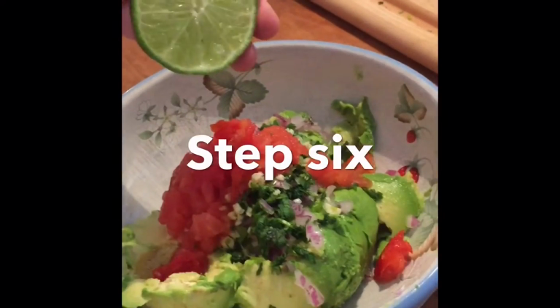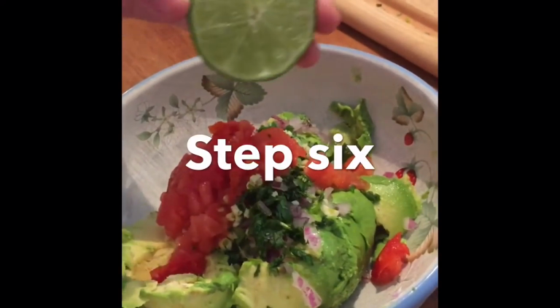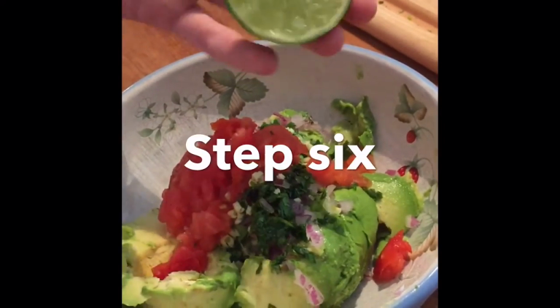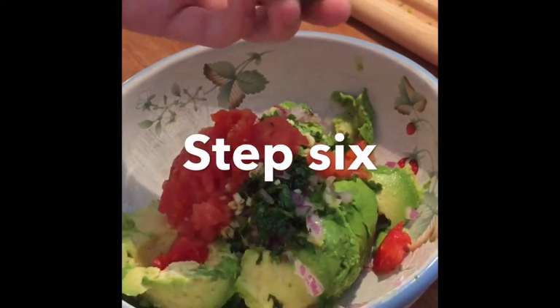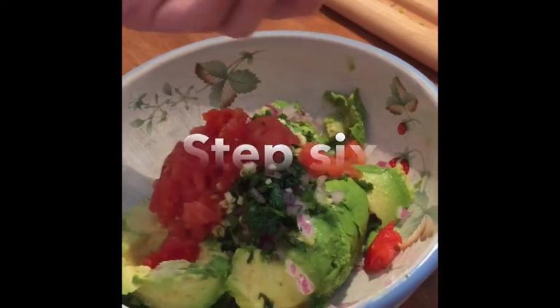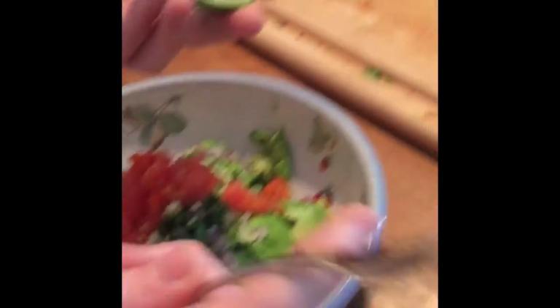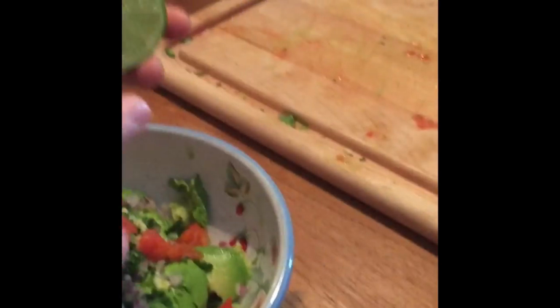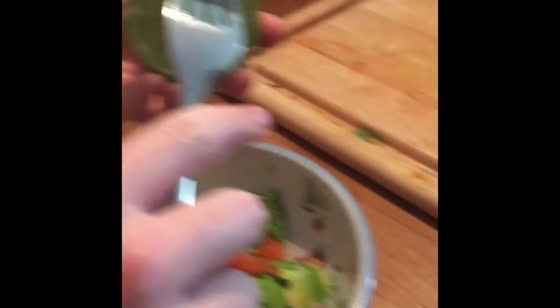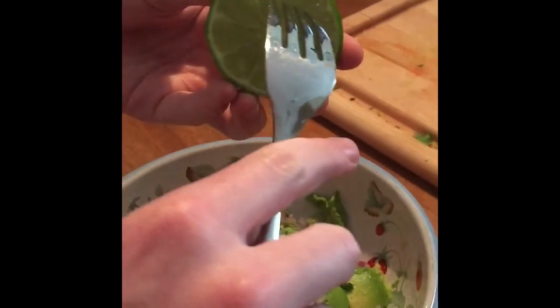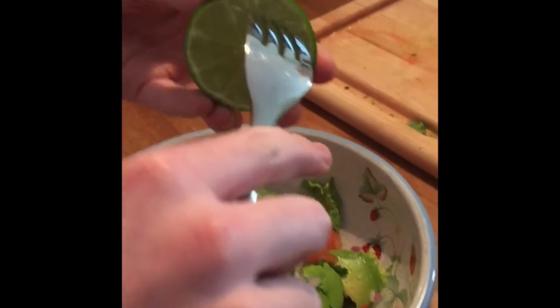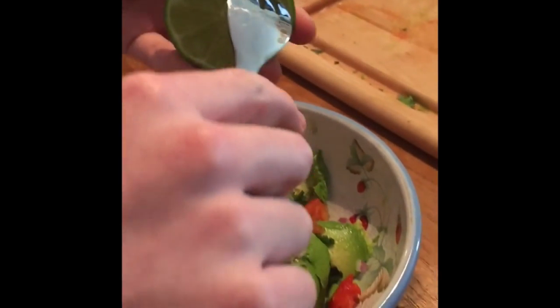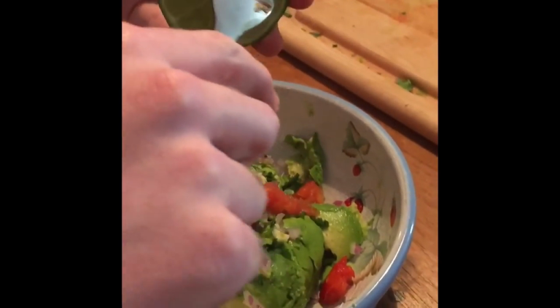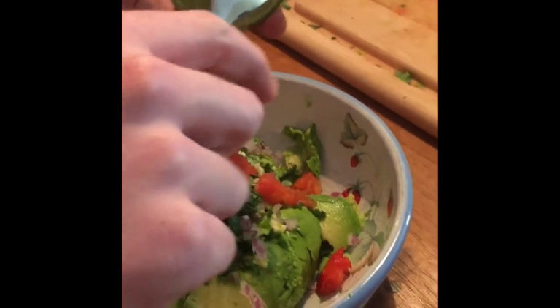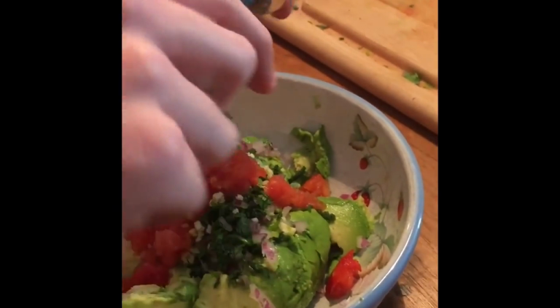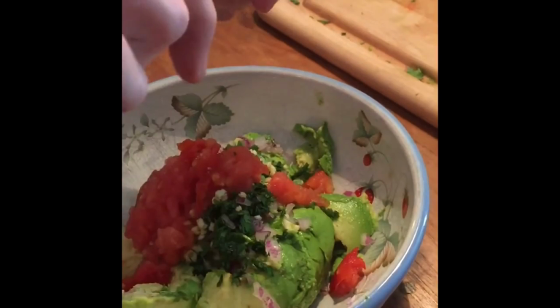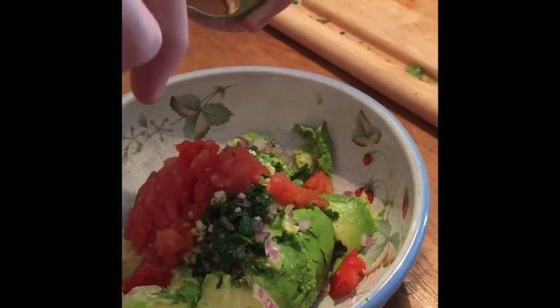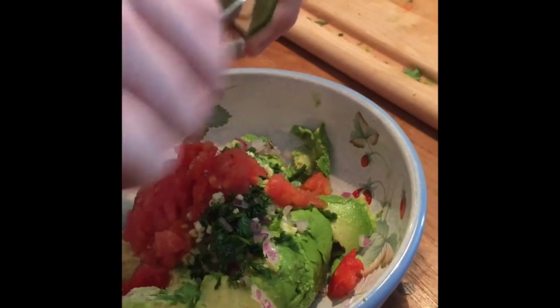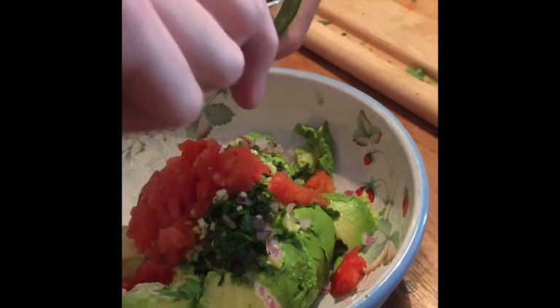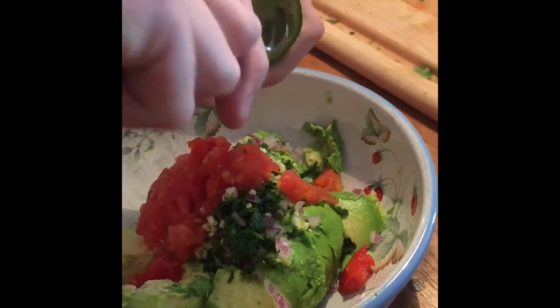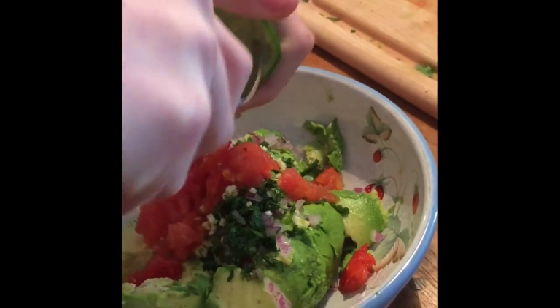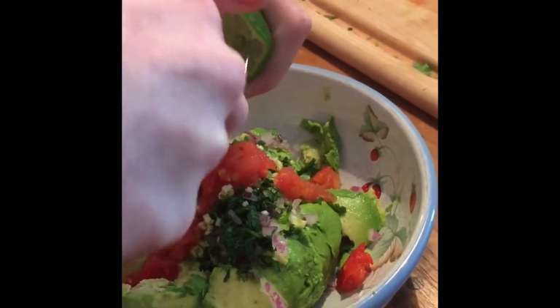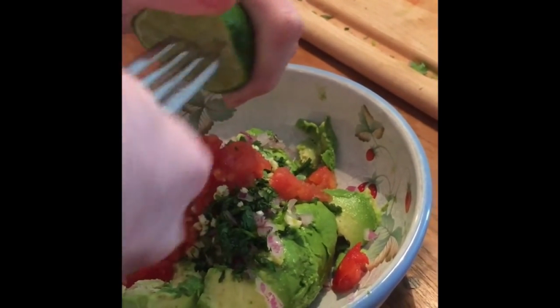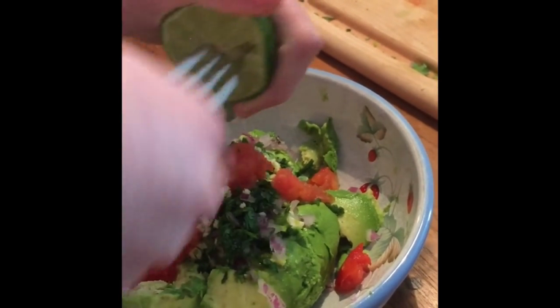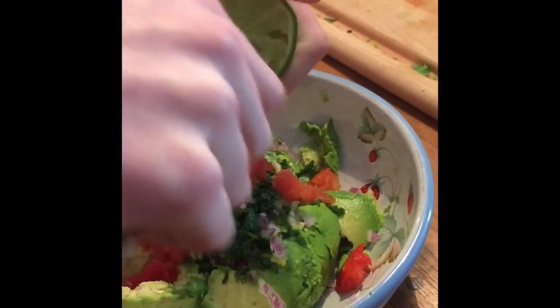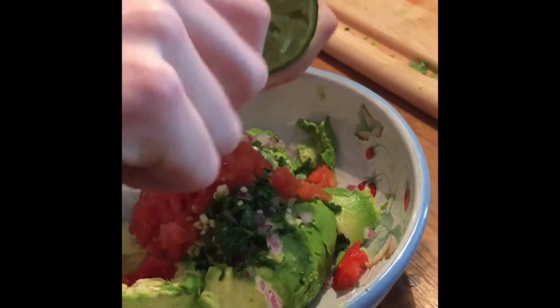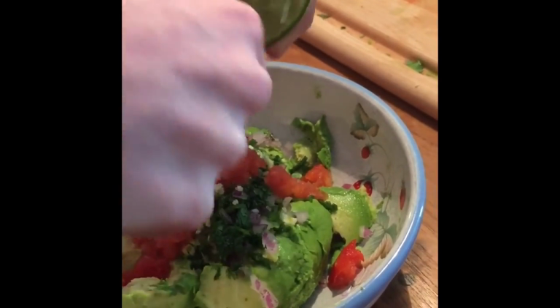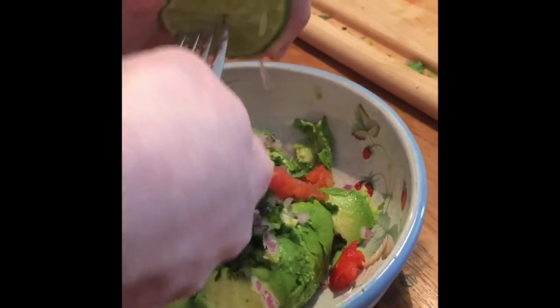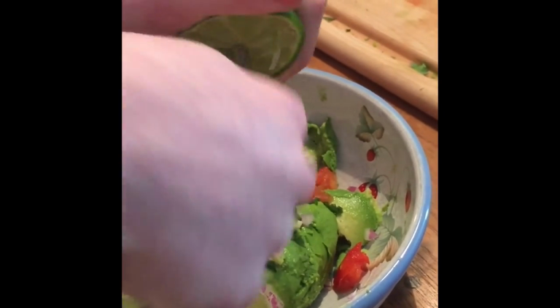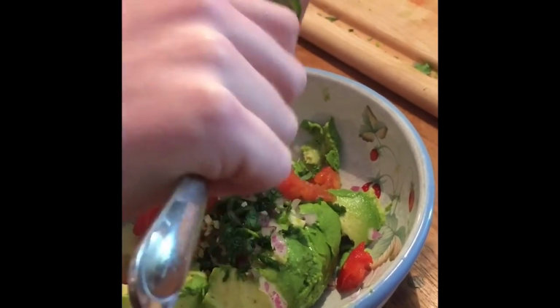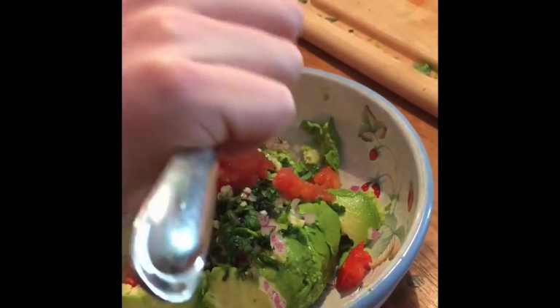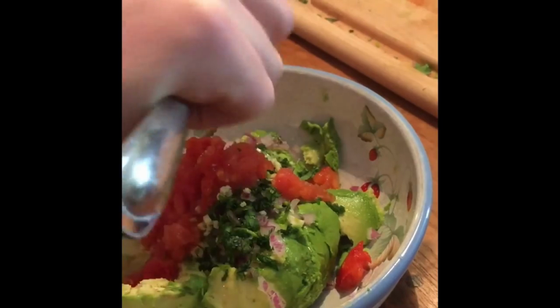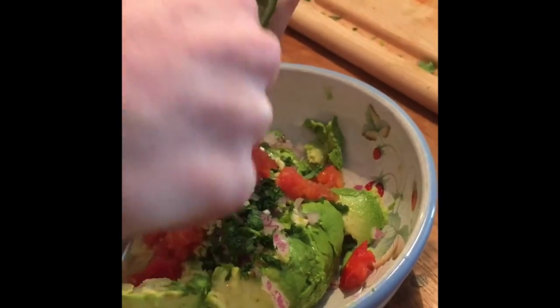Take a fork, stab it into your half of lime, and twist it. This will cause all of the juice to fall into the bowl.